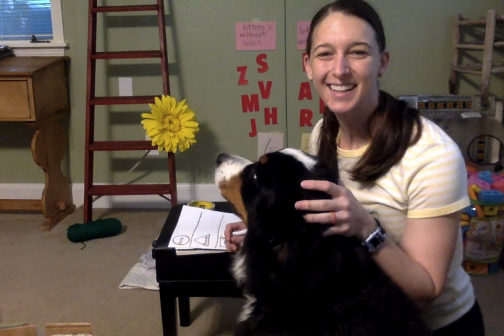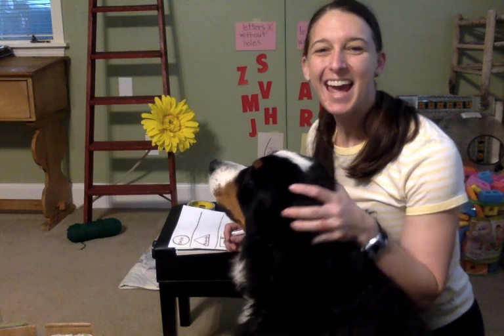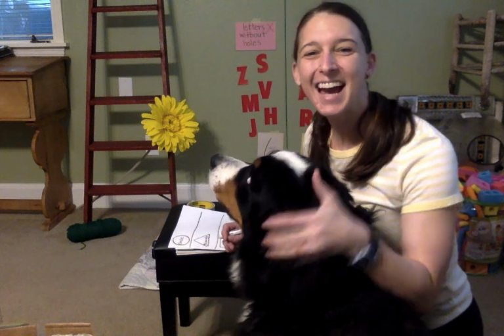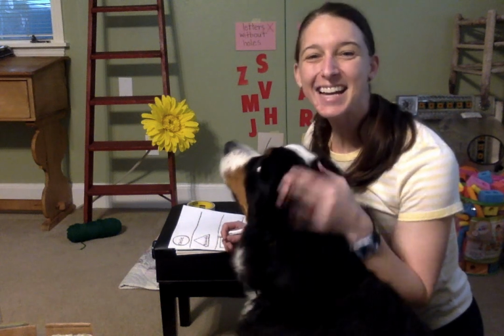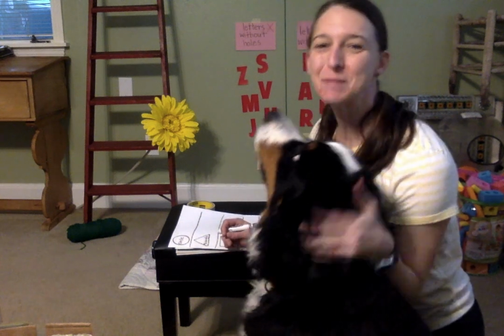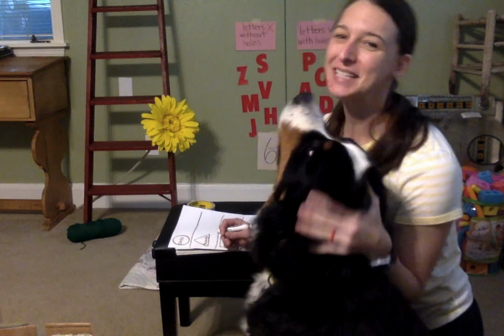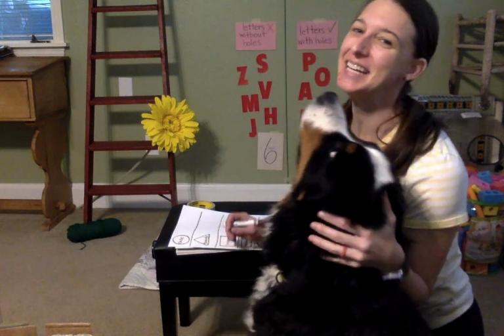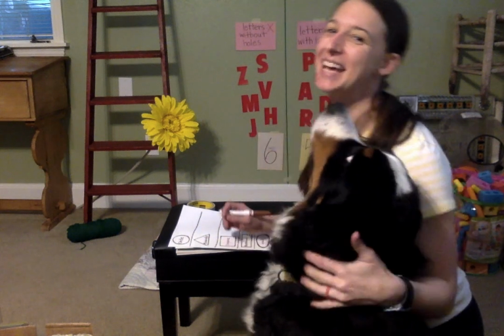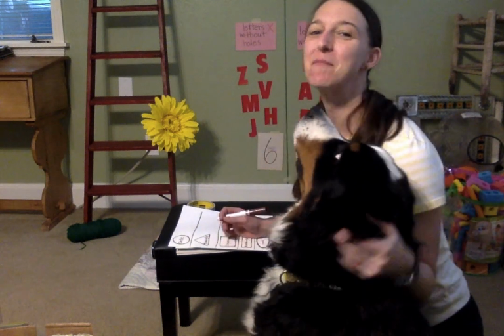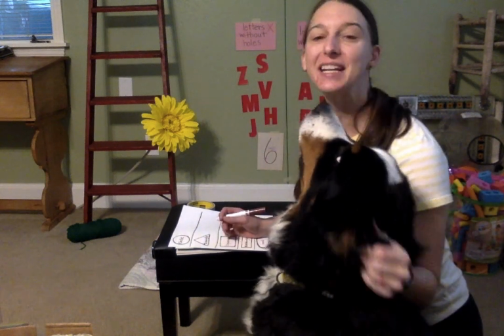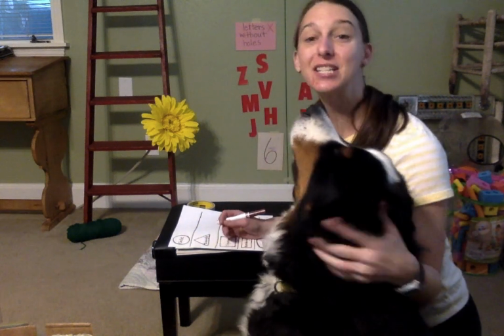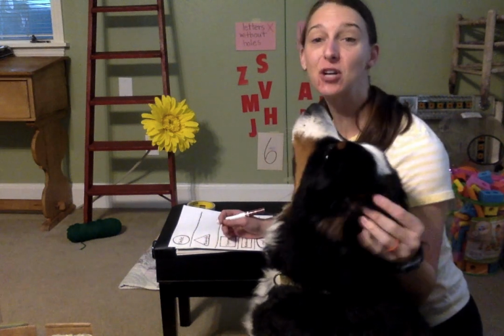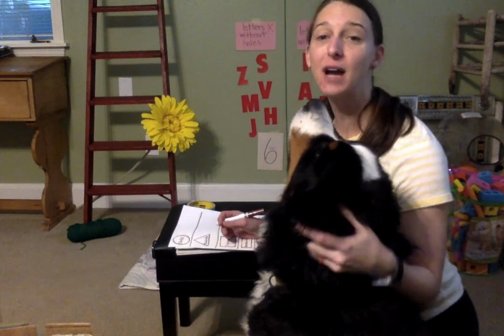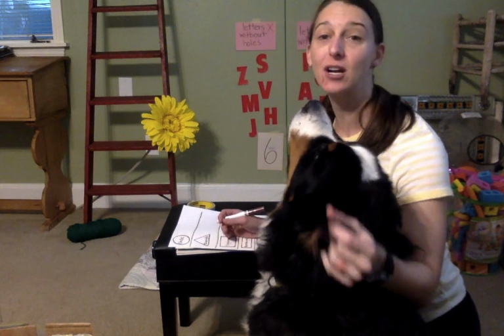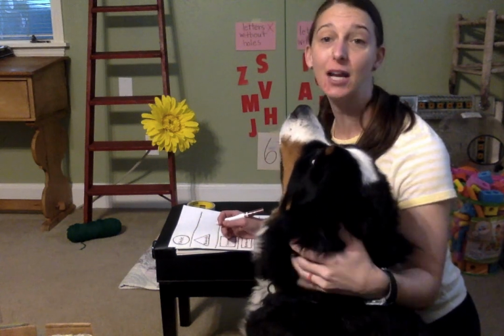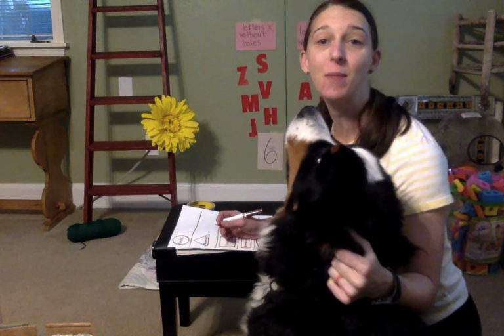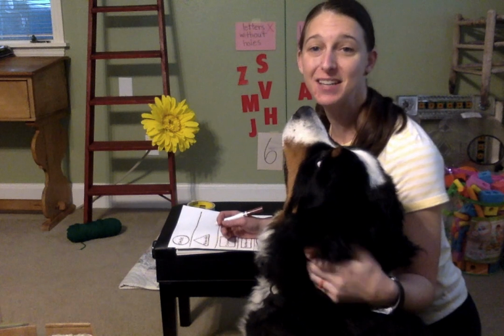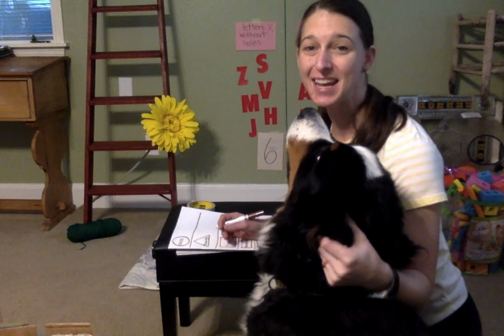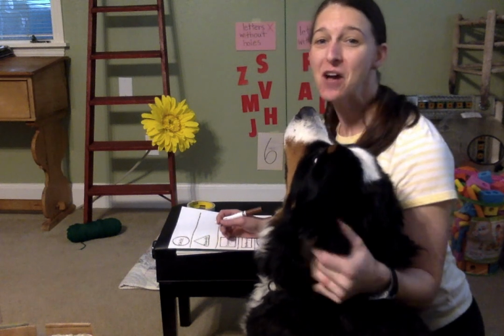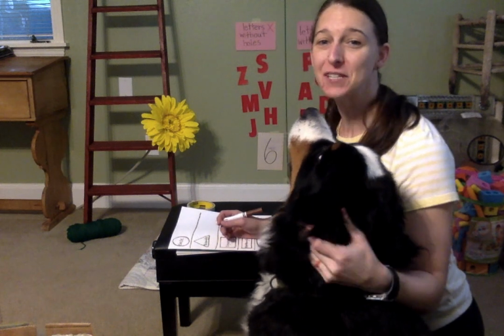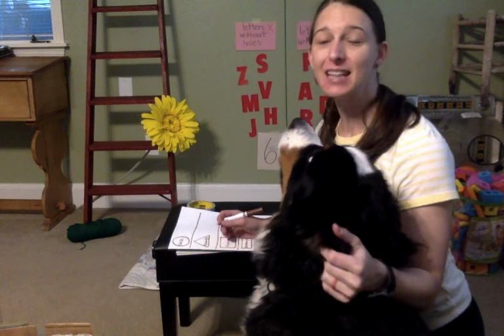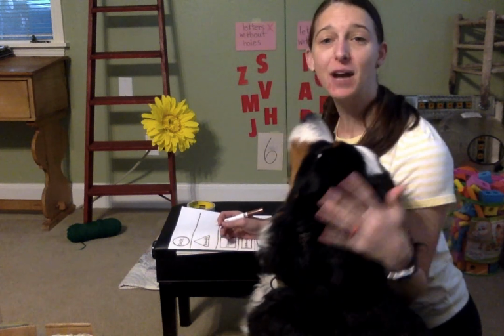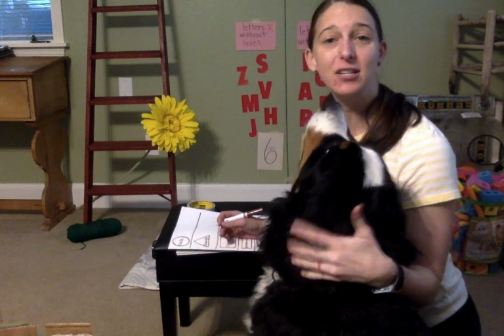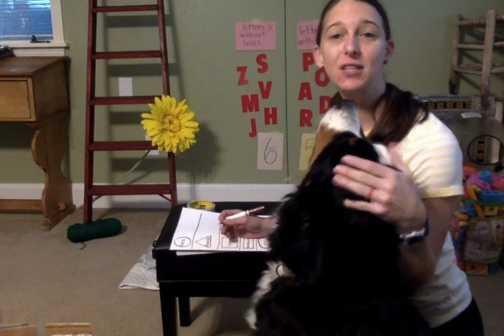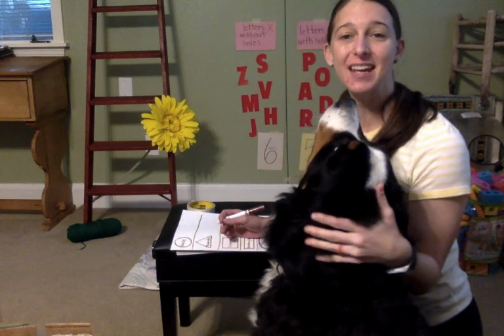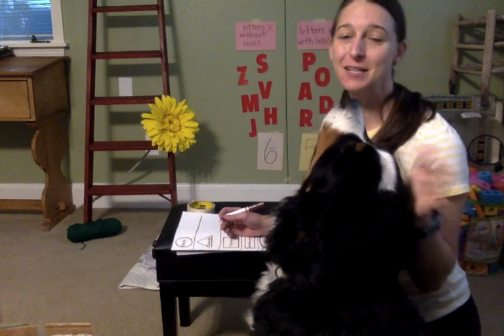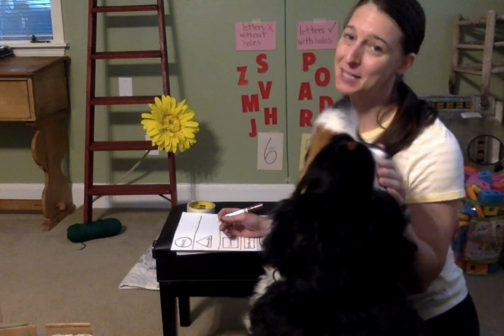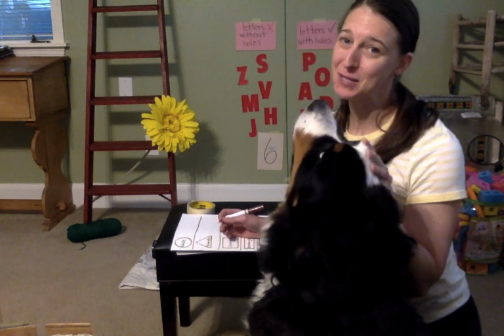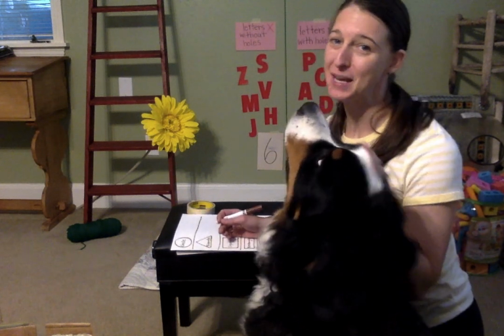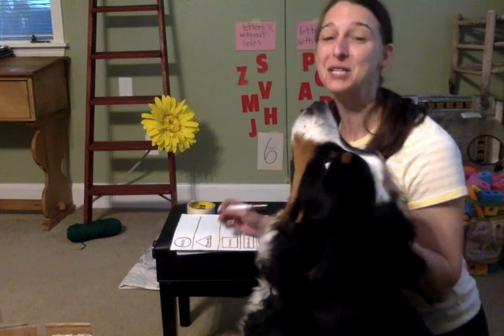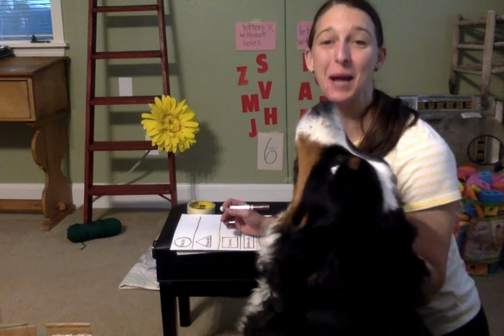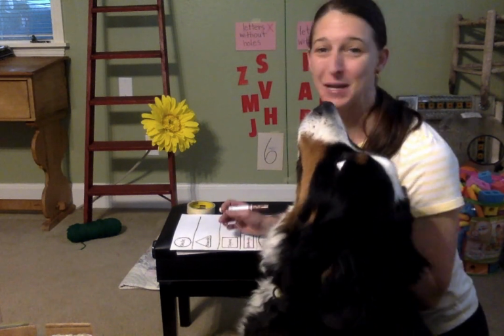Hey guys, it's Miss Sydney again. I'm ready to show you guys our at-home activity for today that you guys can do with your kids. This is my dog Biggie. She's going to help me.